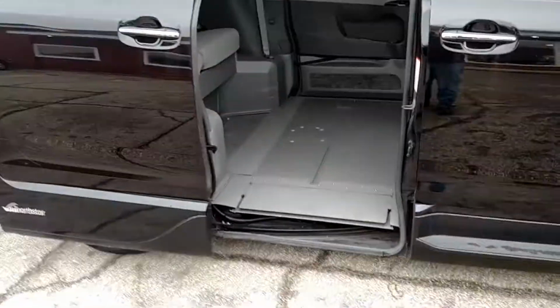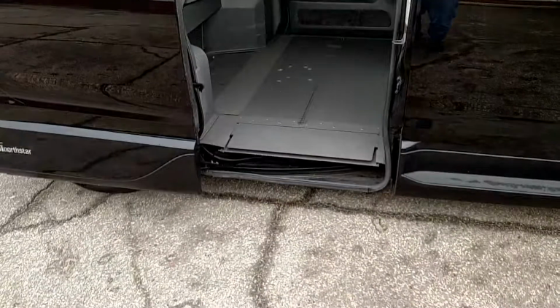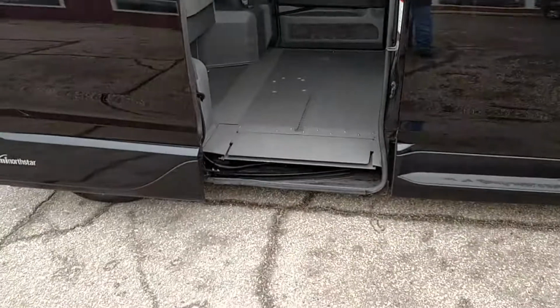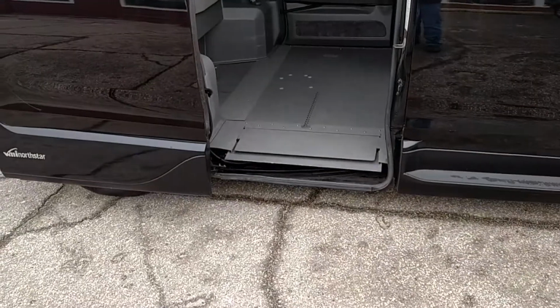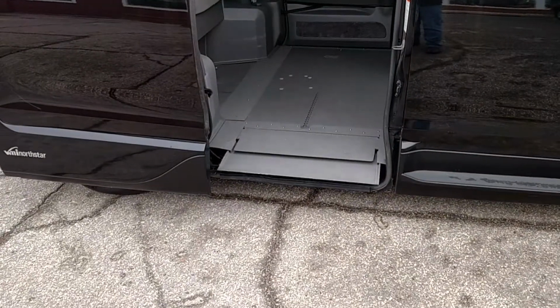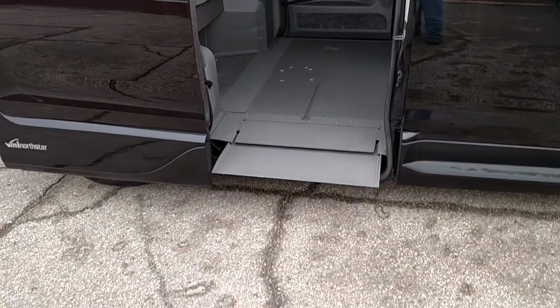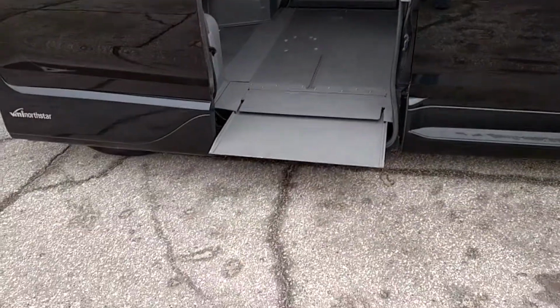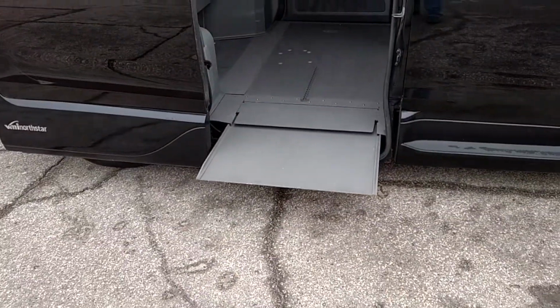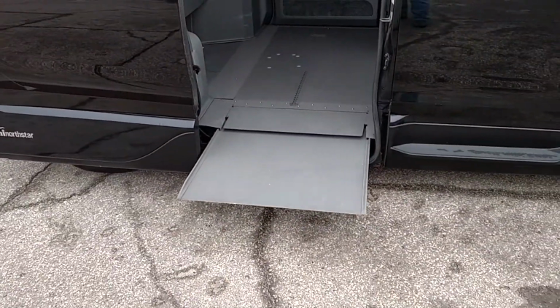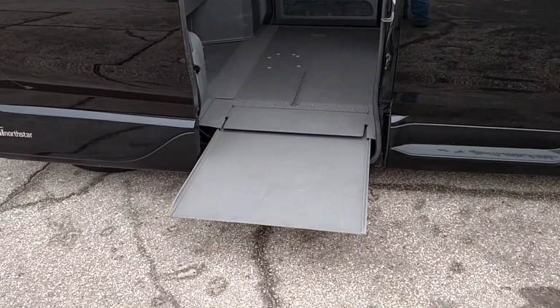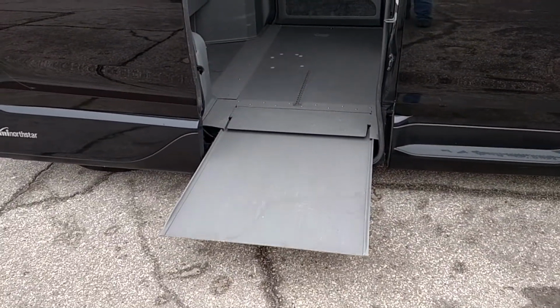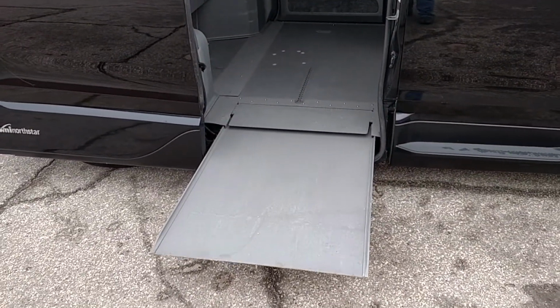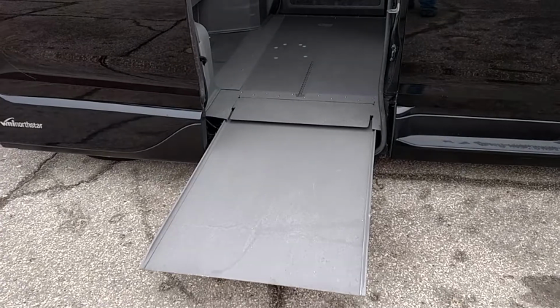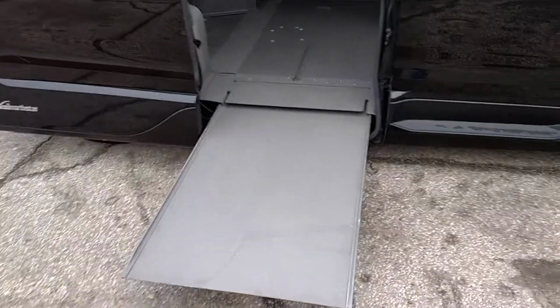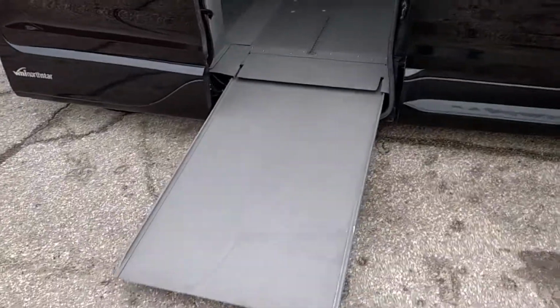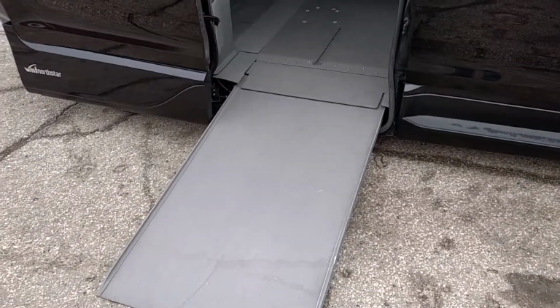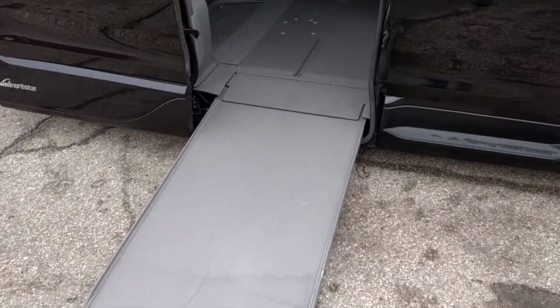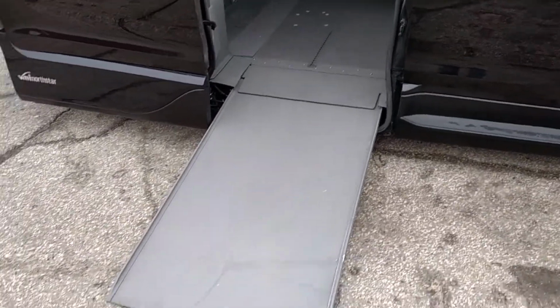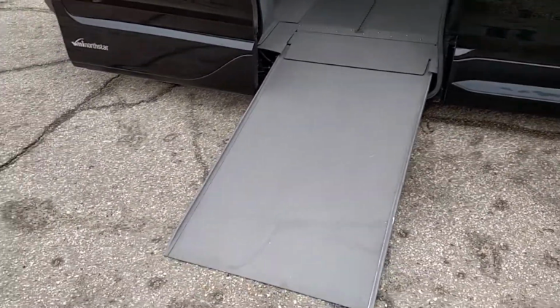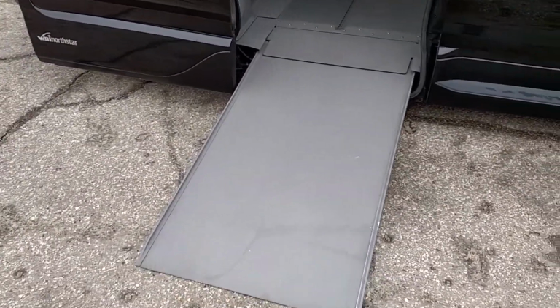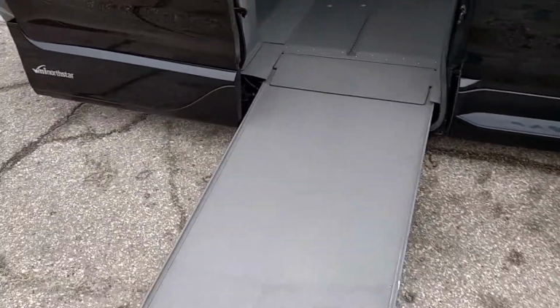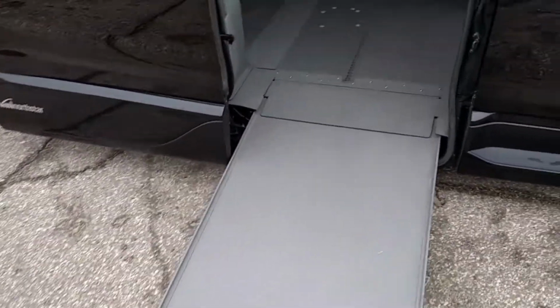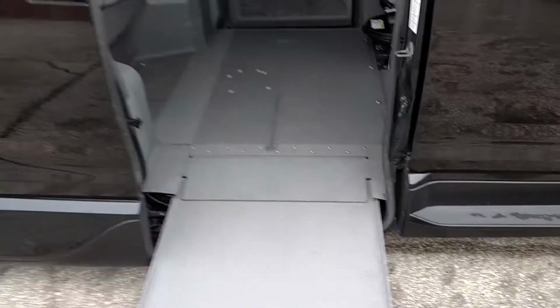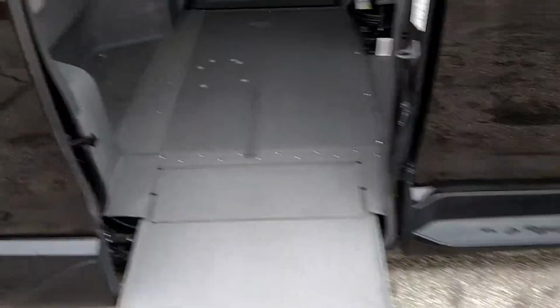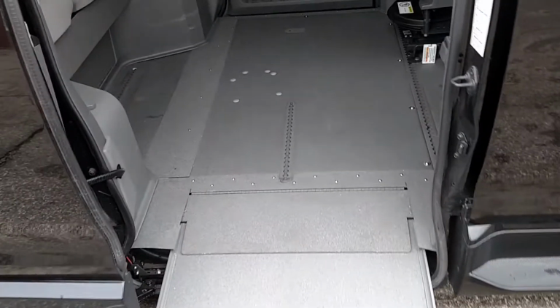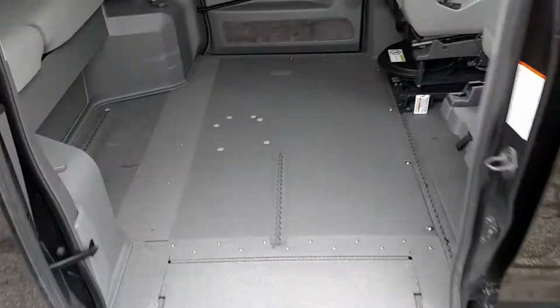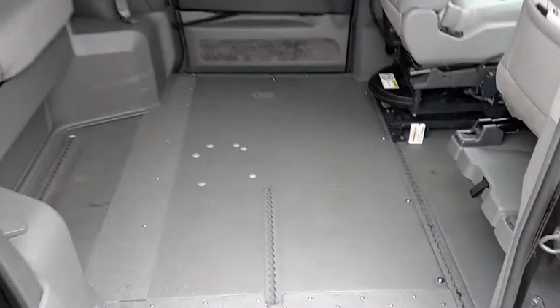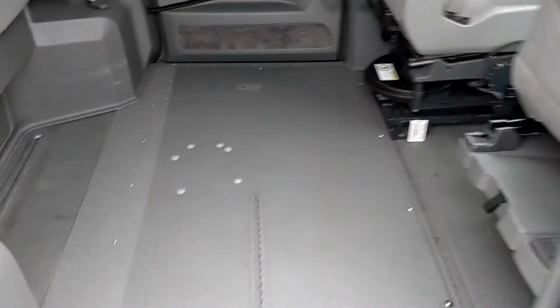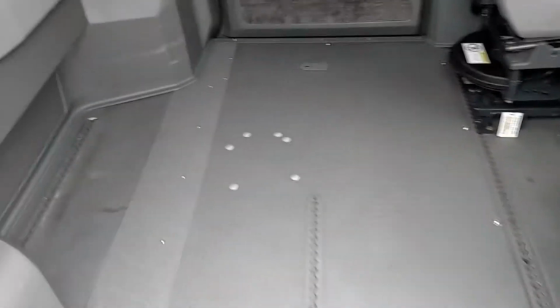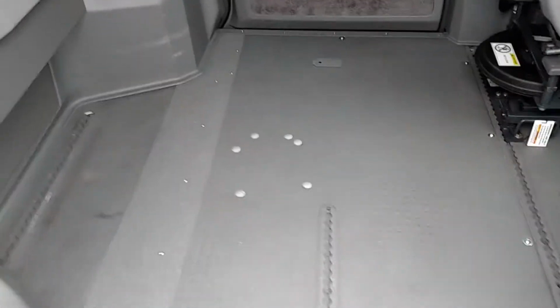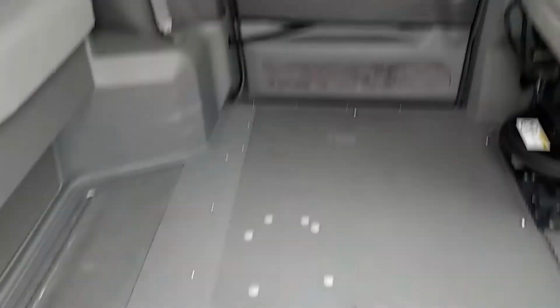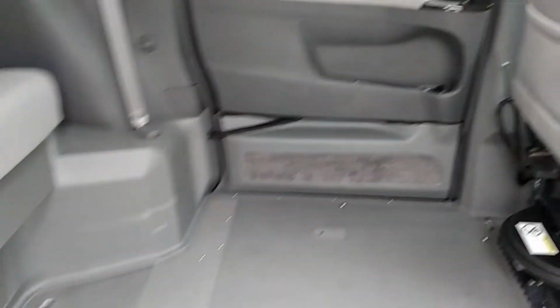As you can see, the vehicle lowers to the ground a little so the ramp angle is less steep, and then the ramp comes out from a slot in the floor. And then going inside the vehicle here.